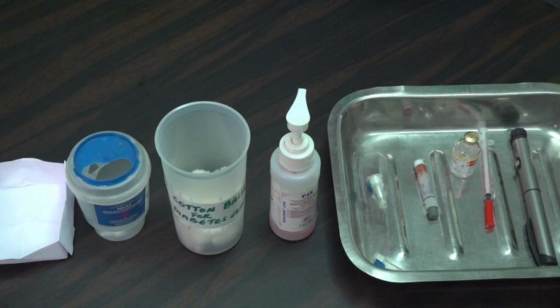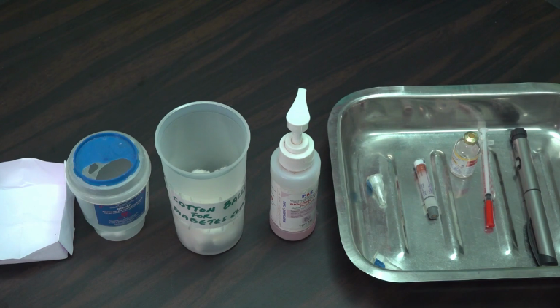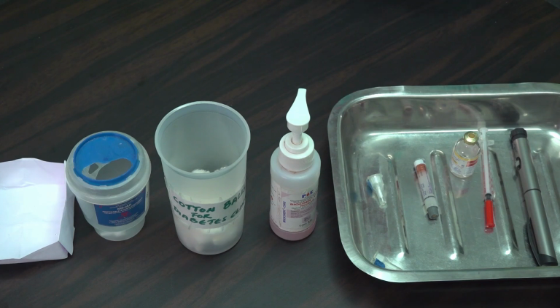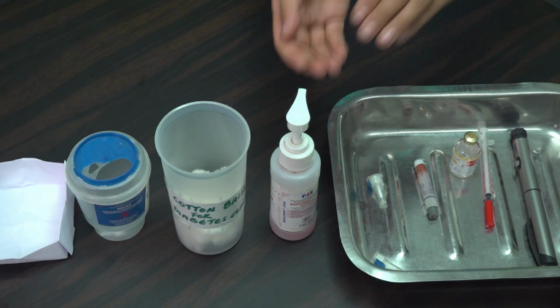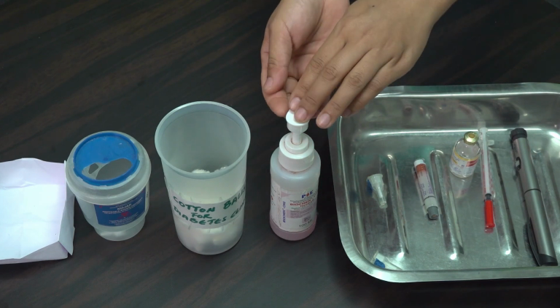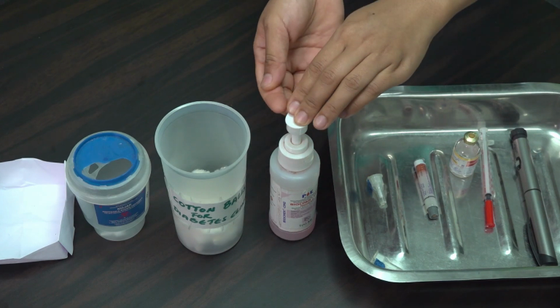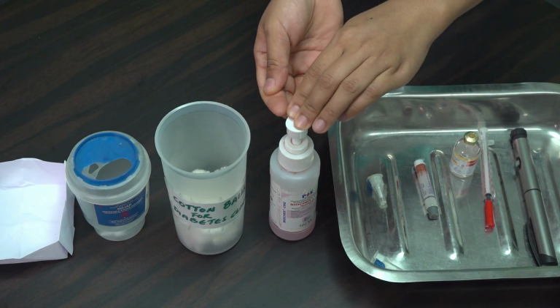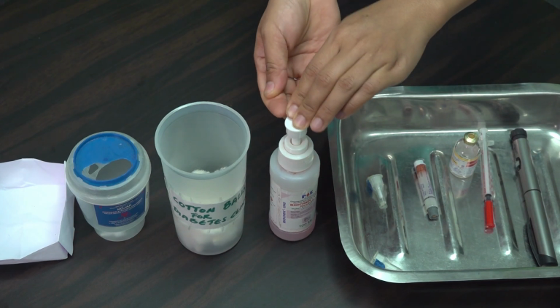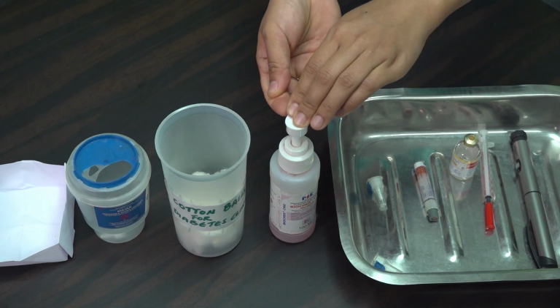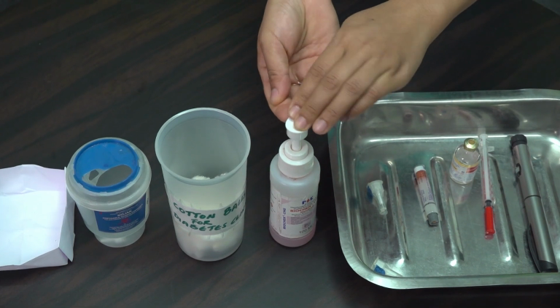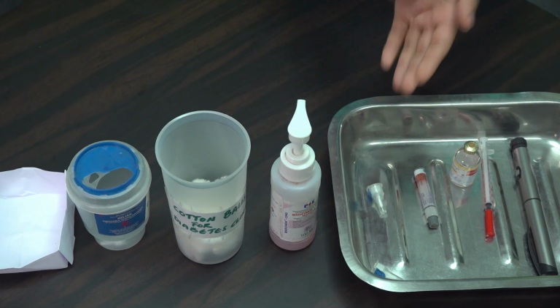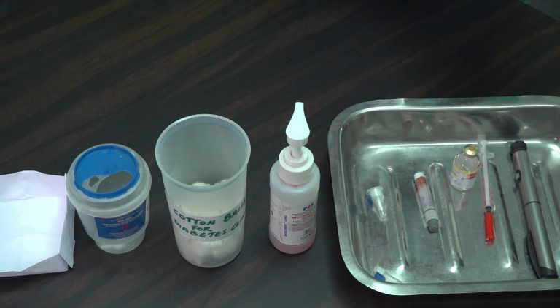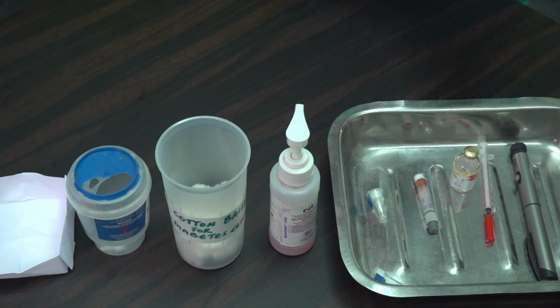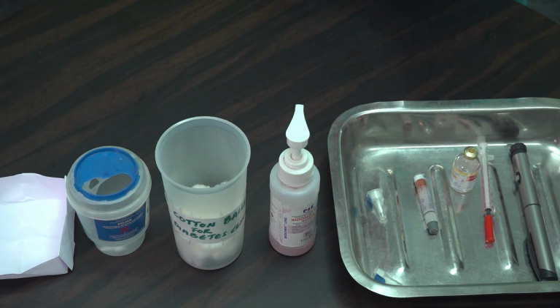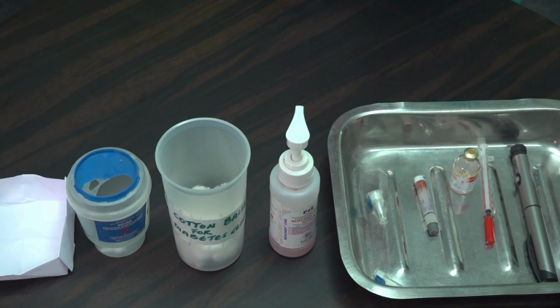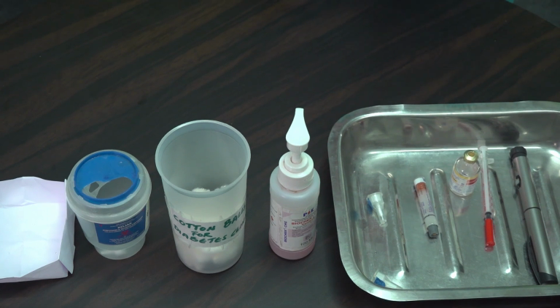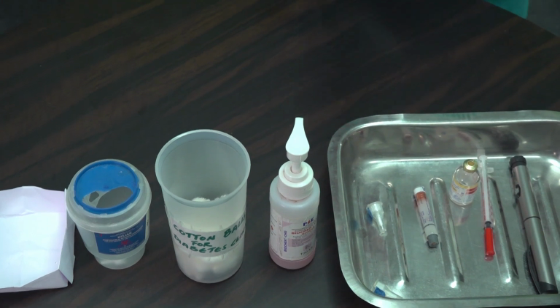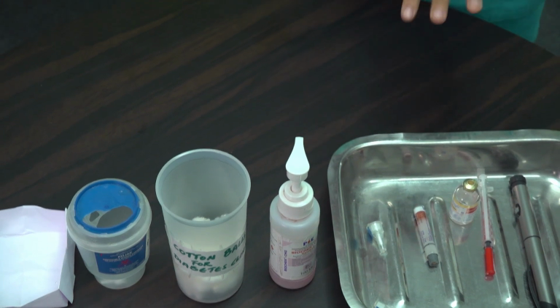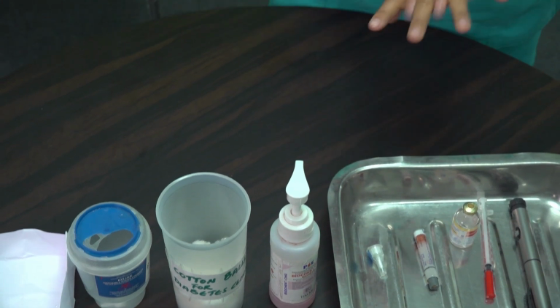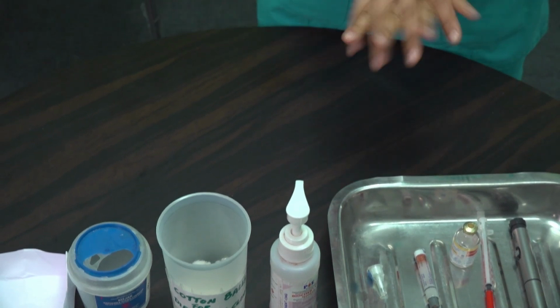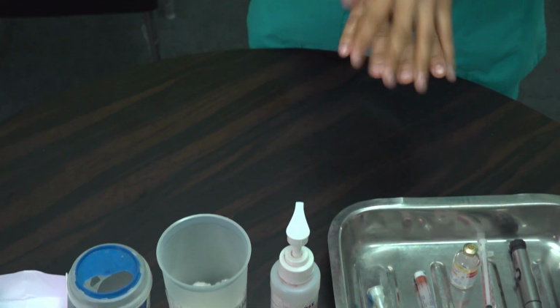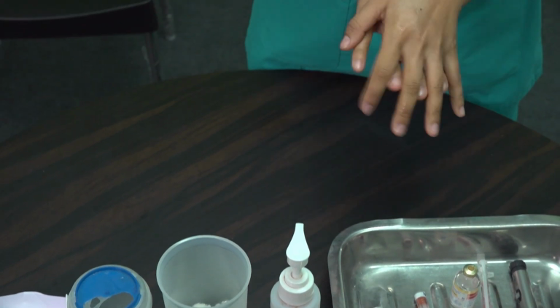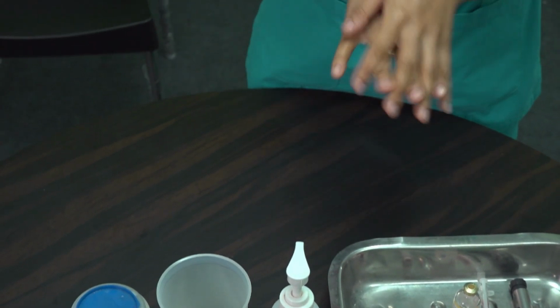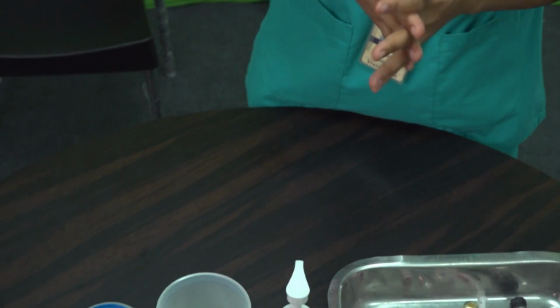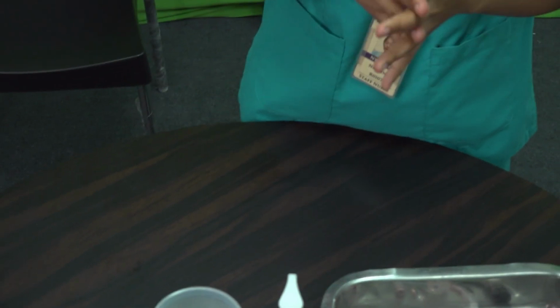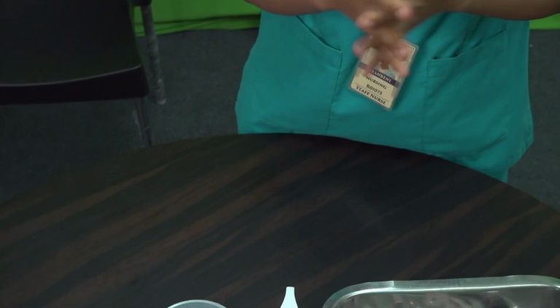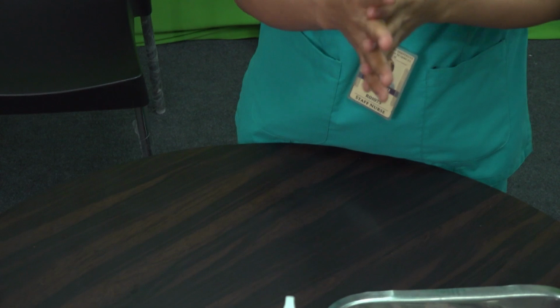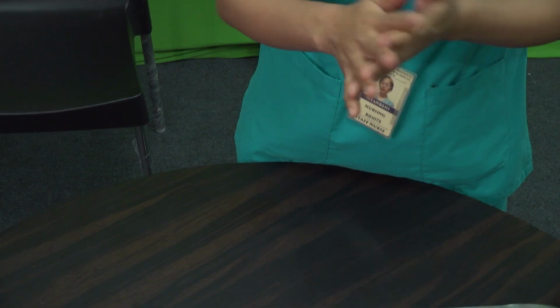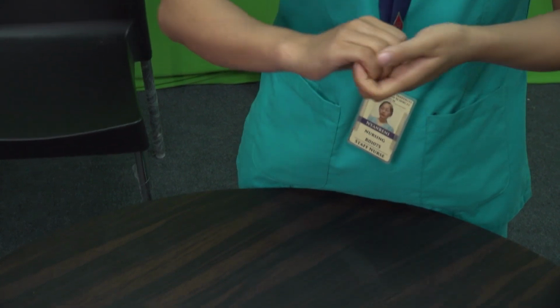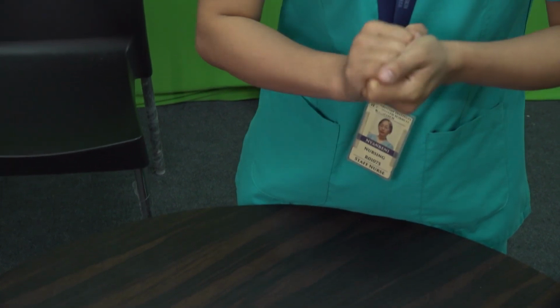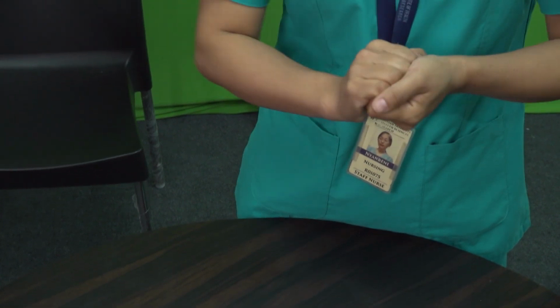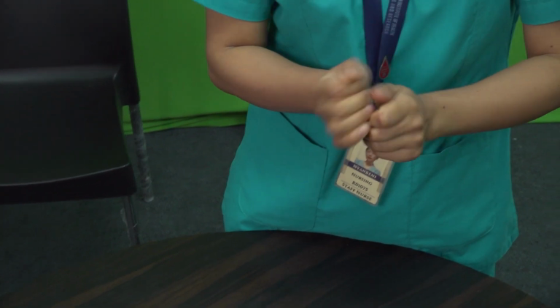Wash hands thoroughly with soap and water for at least 20 seconds. If unavailable, use a 60% alcohol-based hand sanitizer.